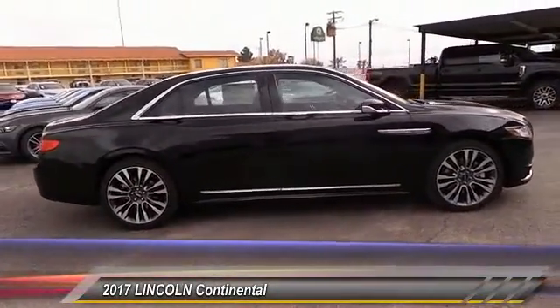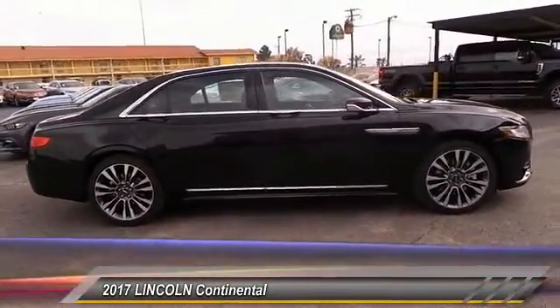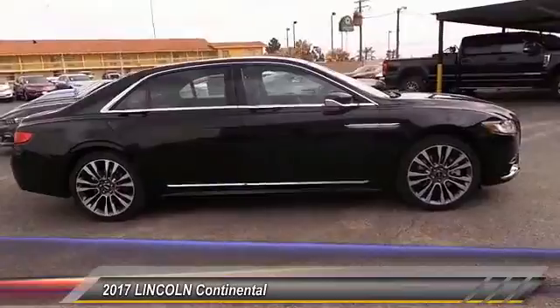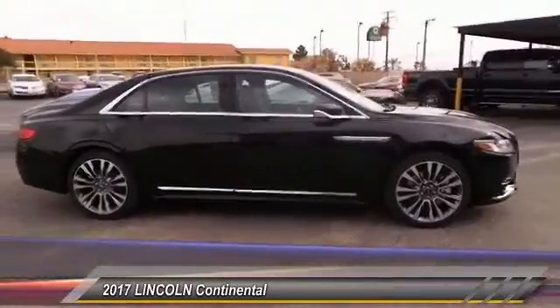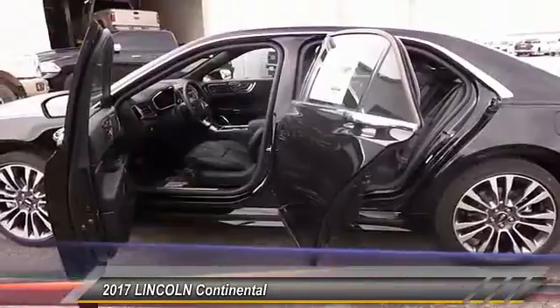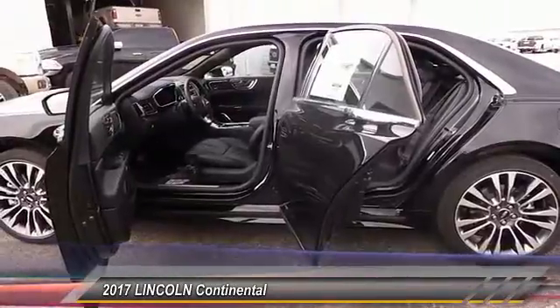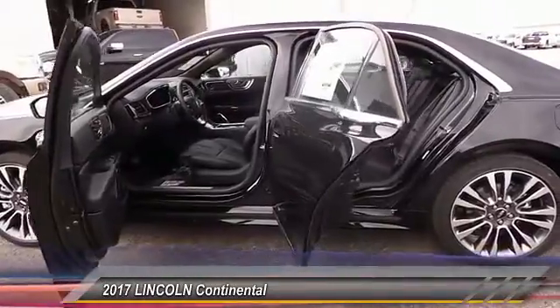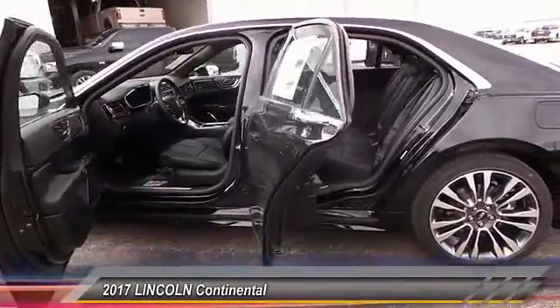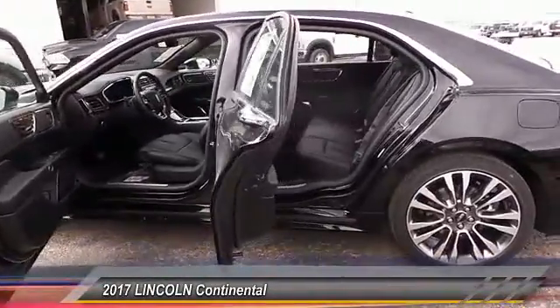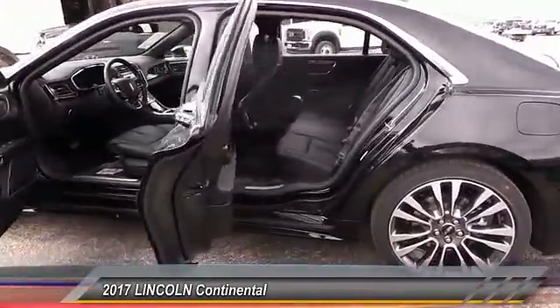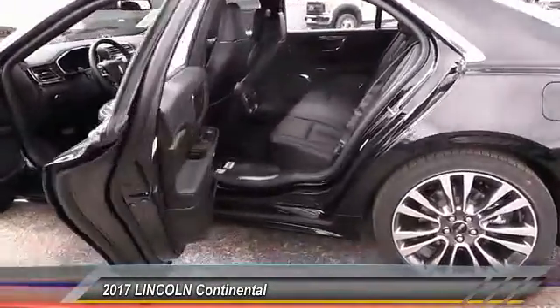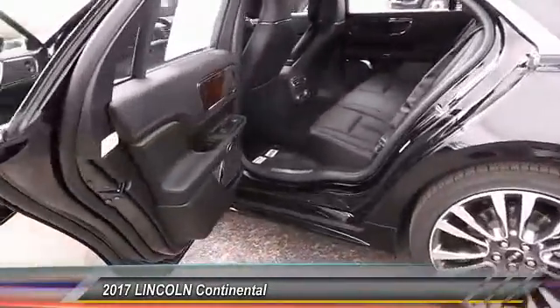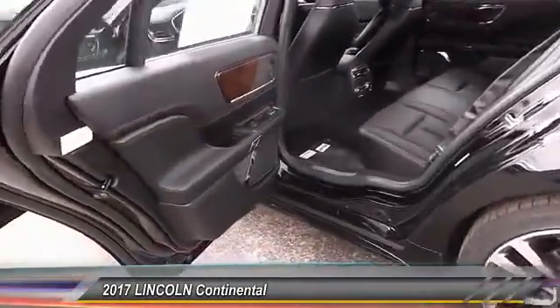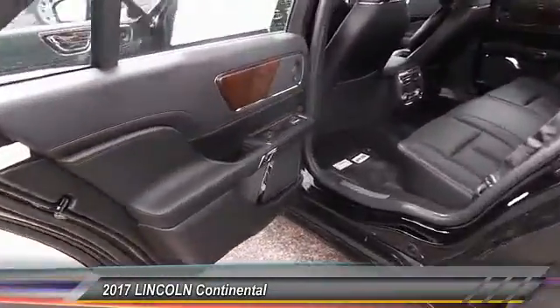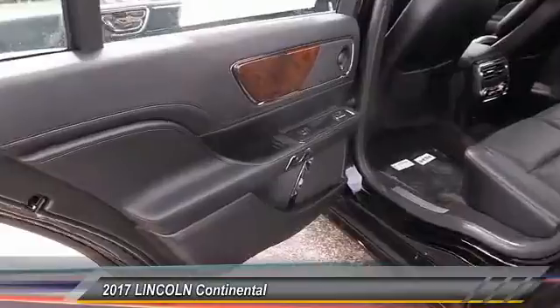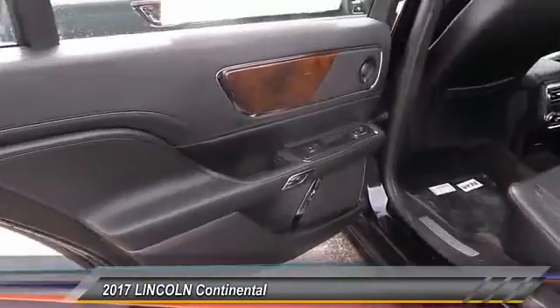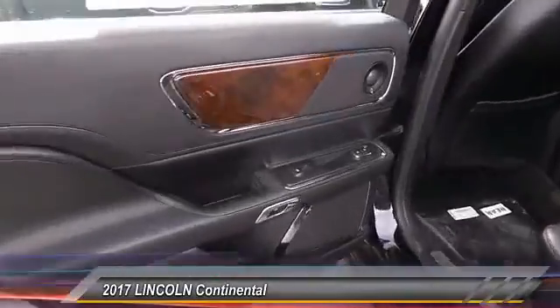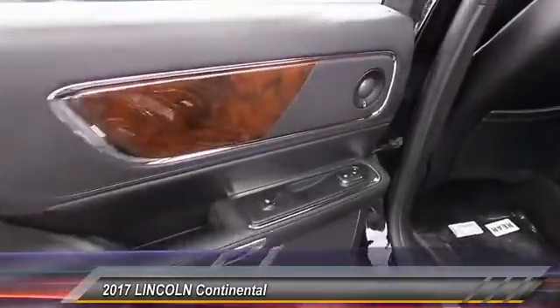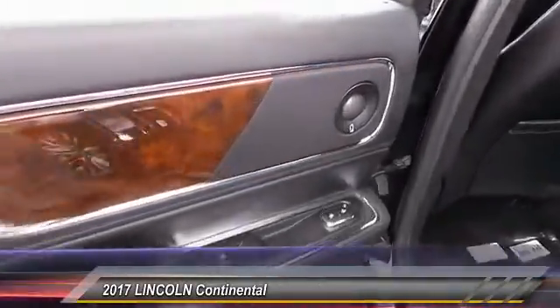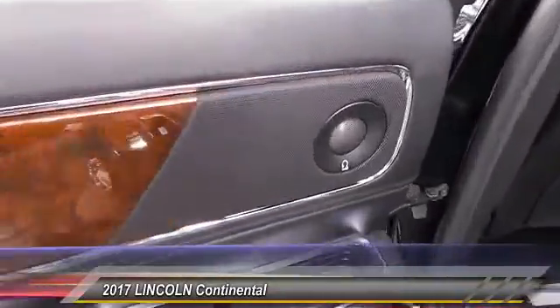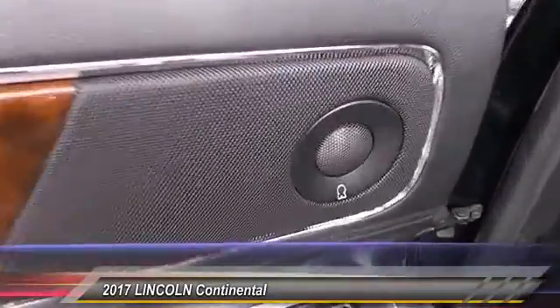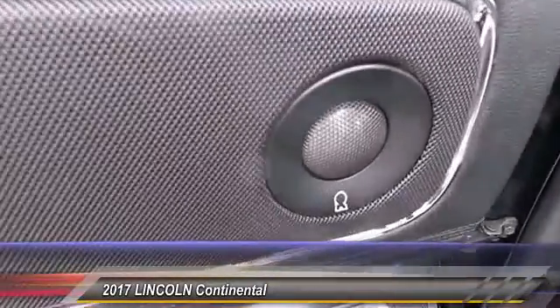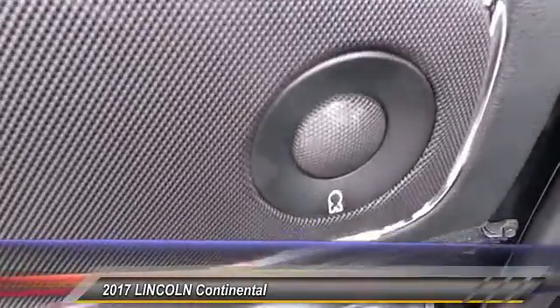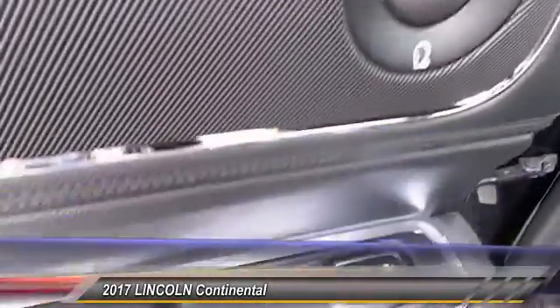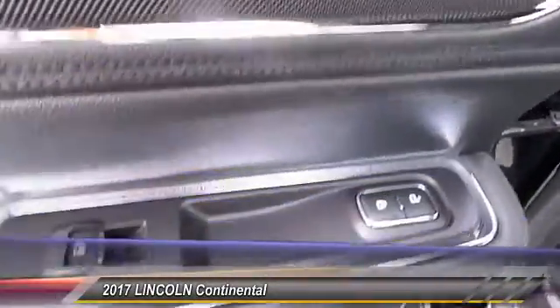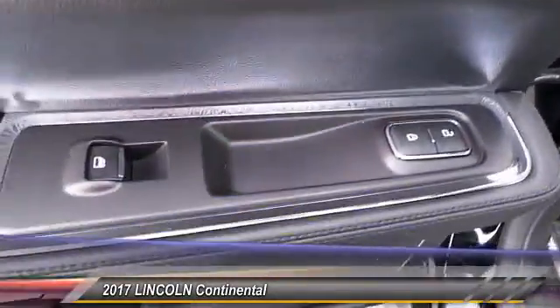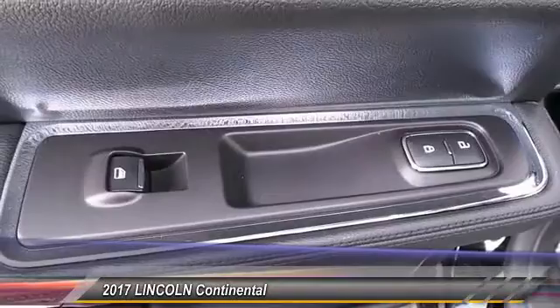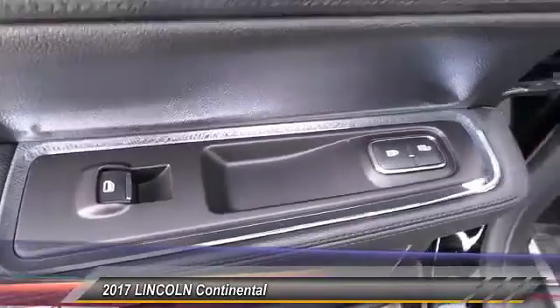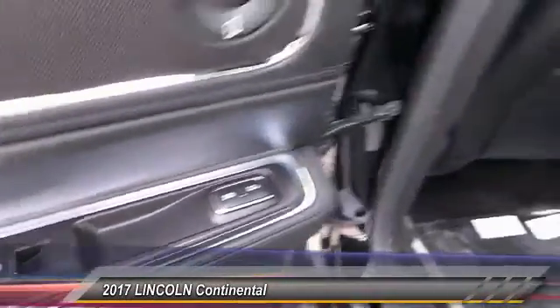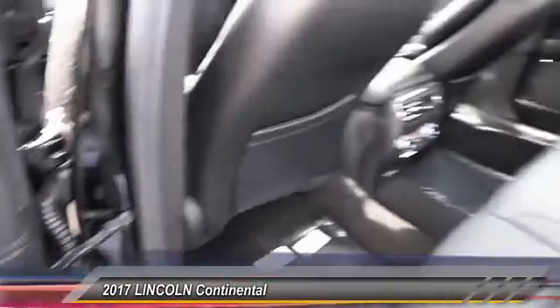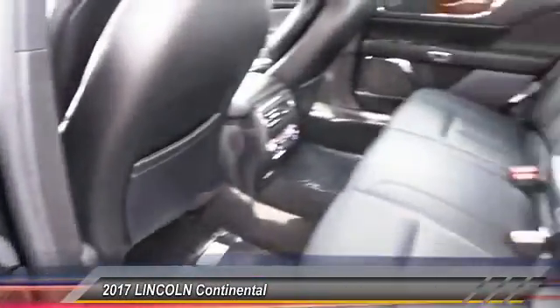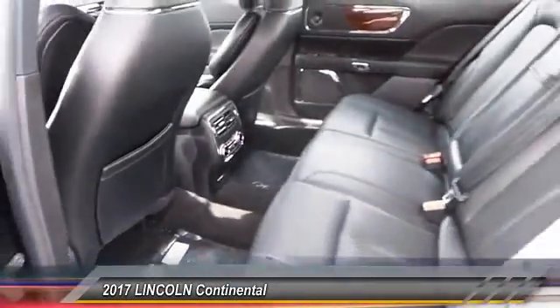Navigation system. Keyless entry. Backup camera. Heated seats. Traction control. Auto dimming rear view mirror. Automatic stability control. Security system. Child safety locks. Fog lamps.